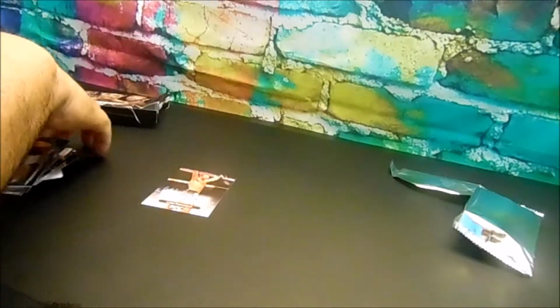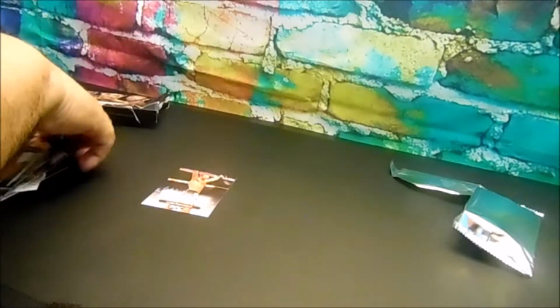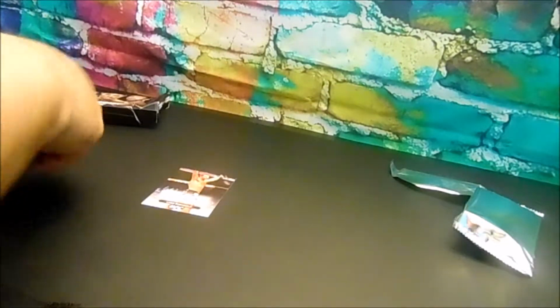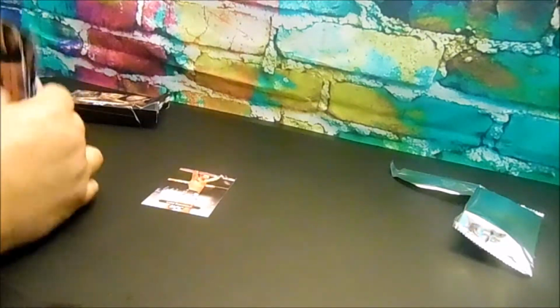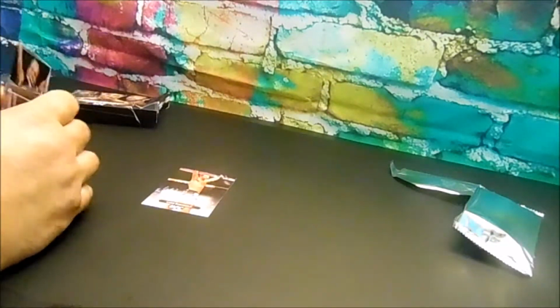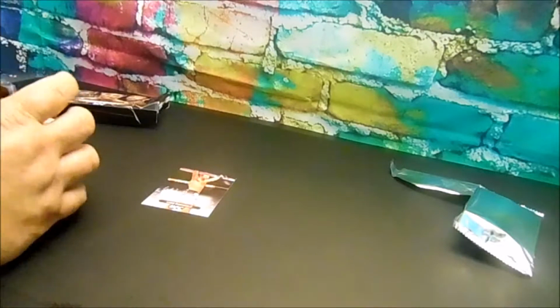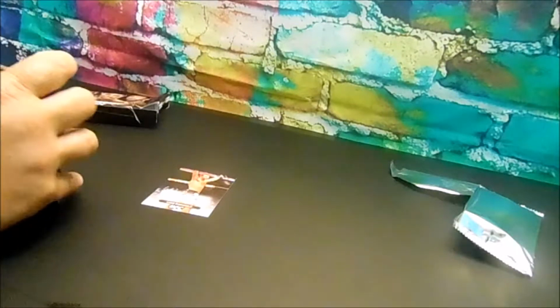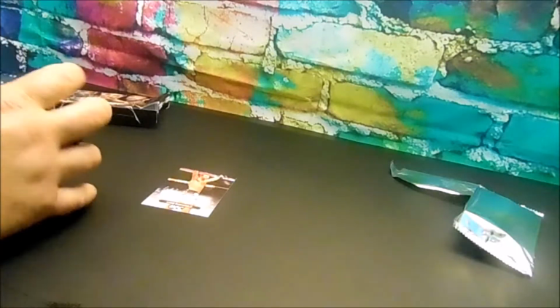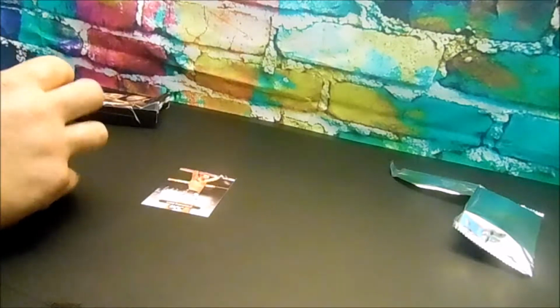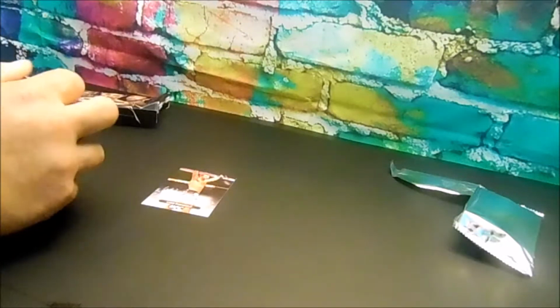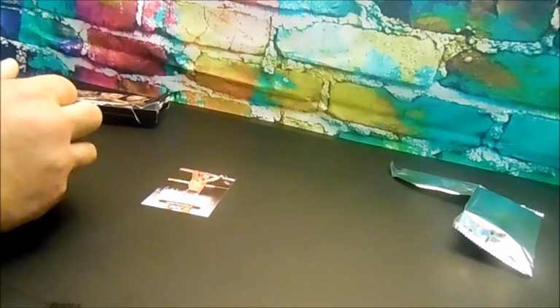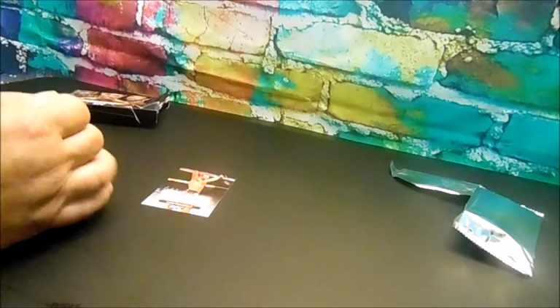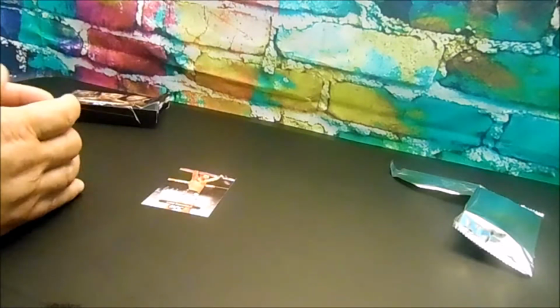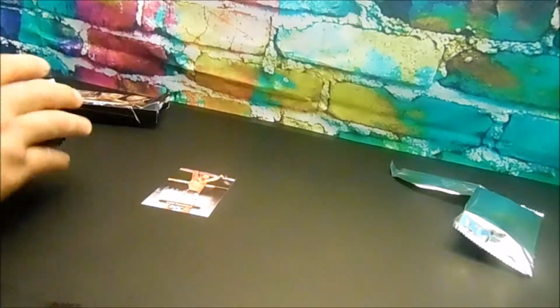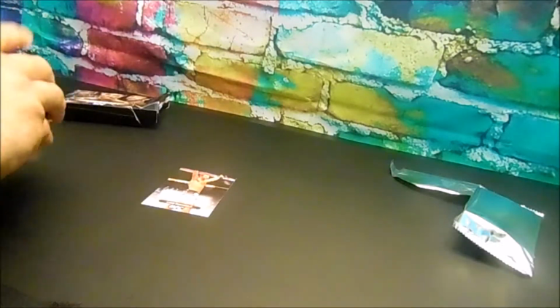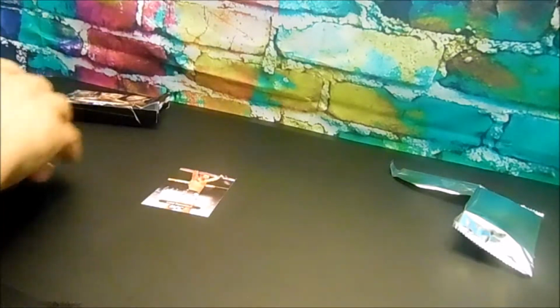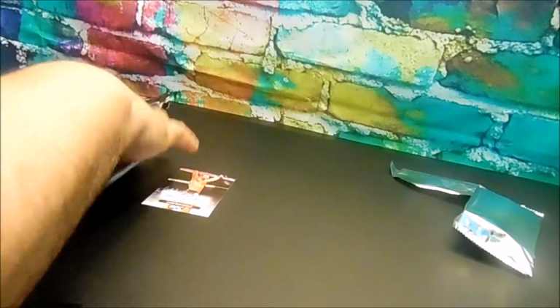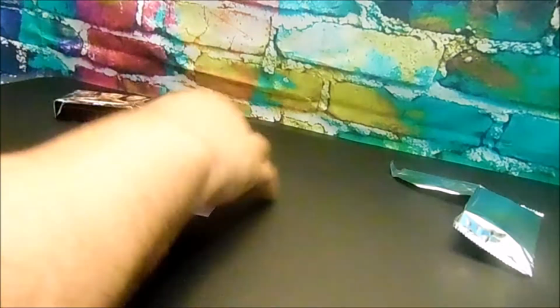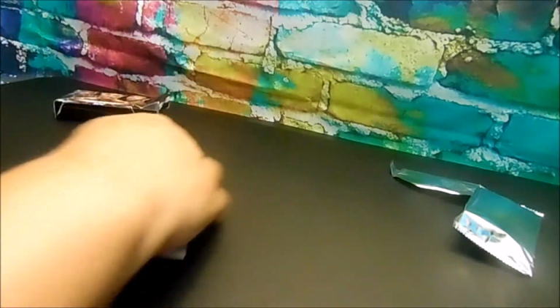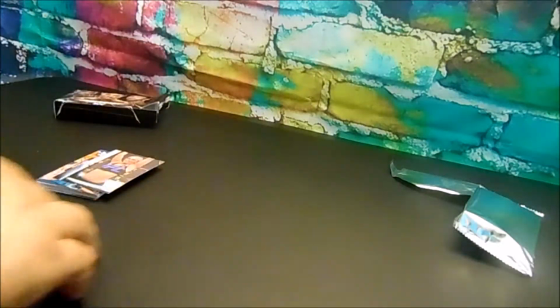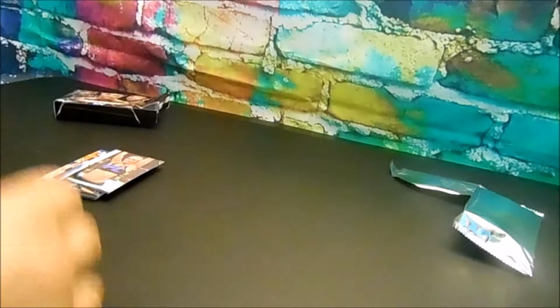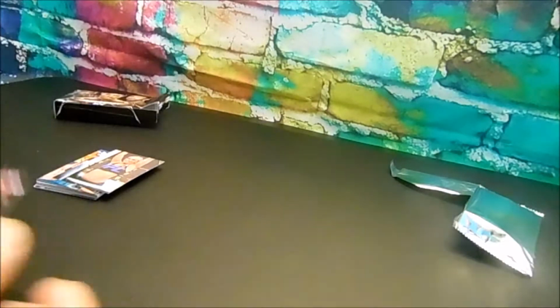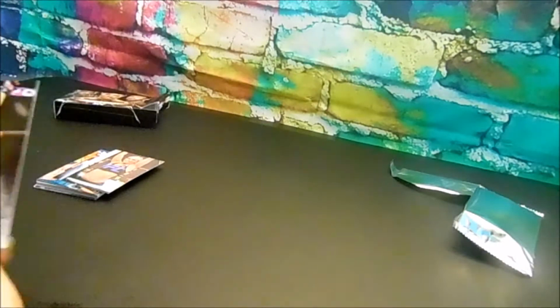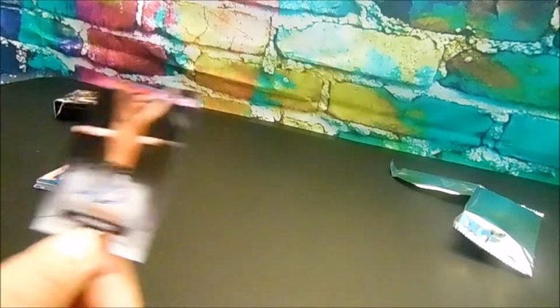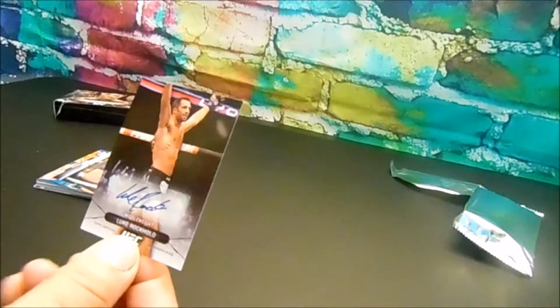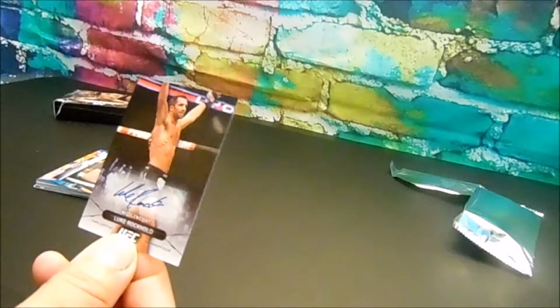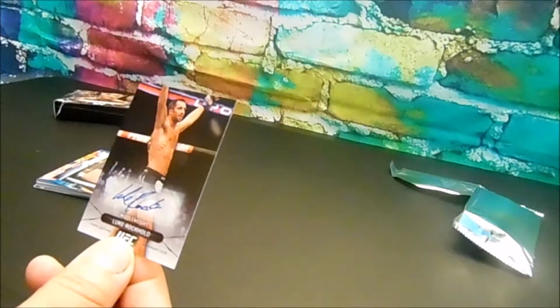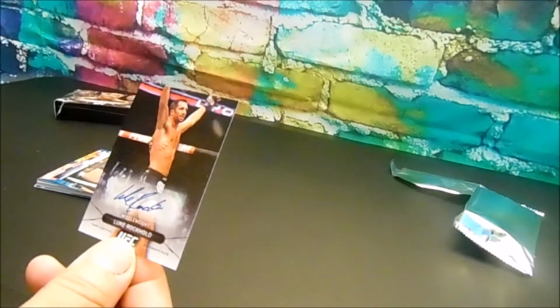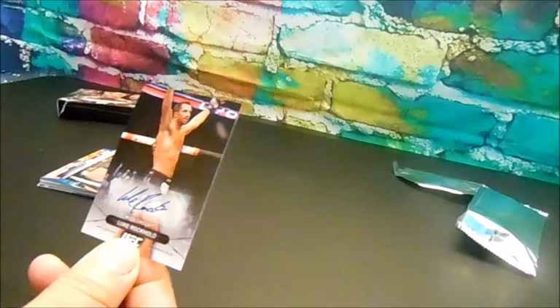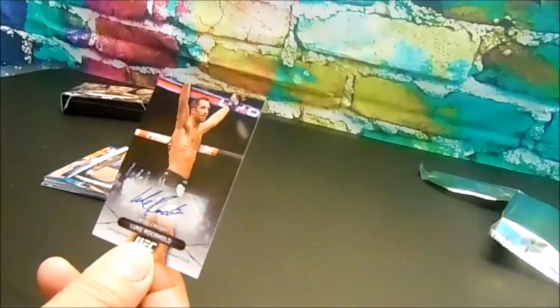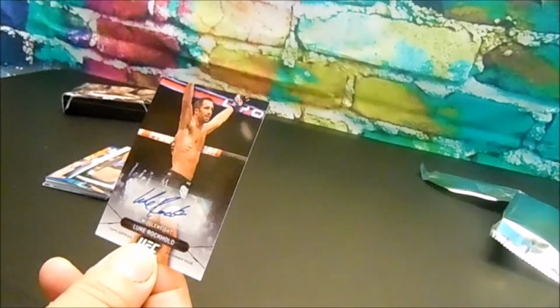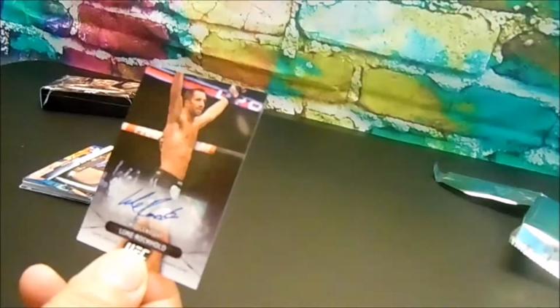Alright guys, so we got a bunch of basics, I believe two blue ones, and we have our signature of Luke Rockhold.